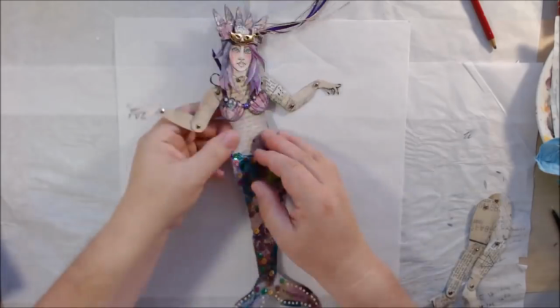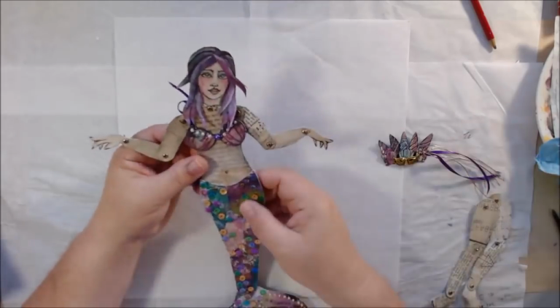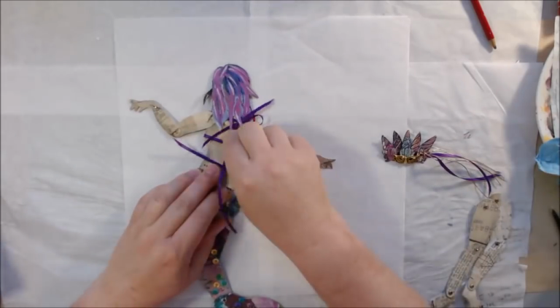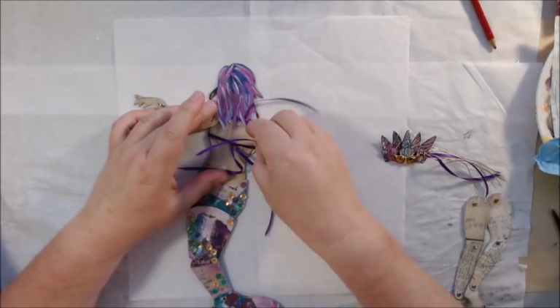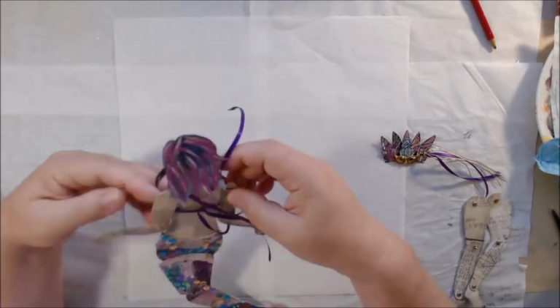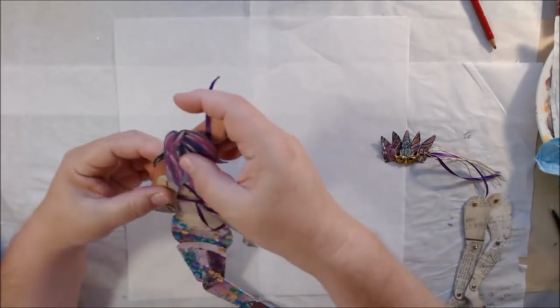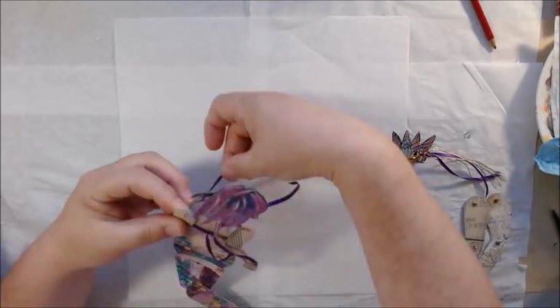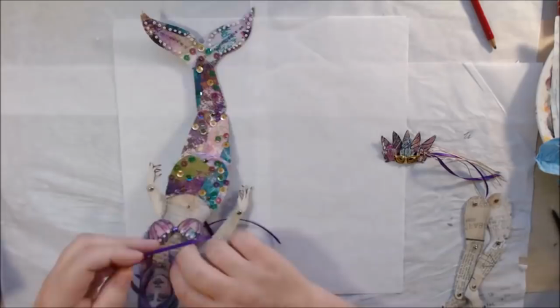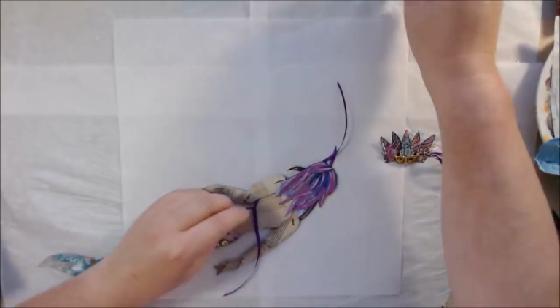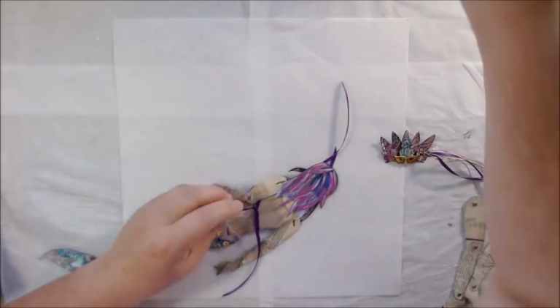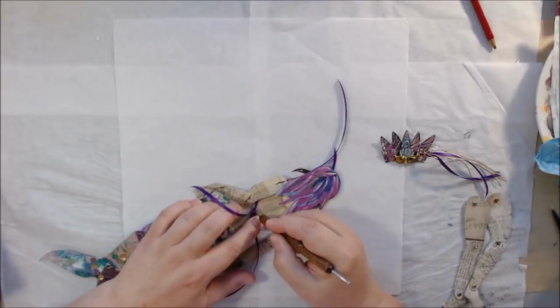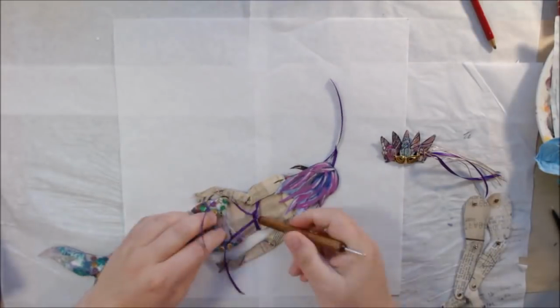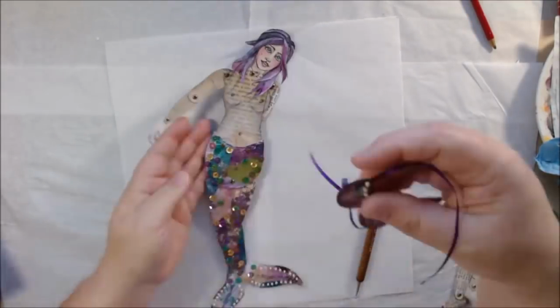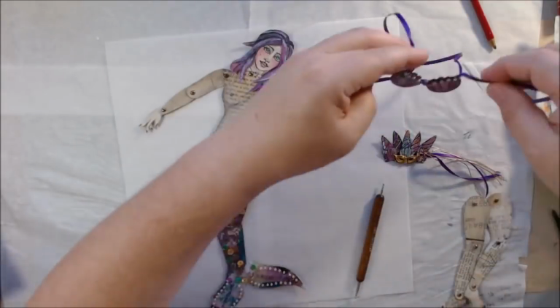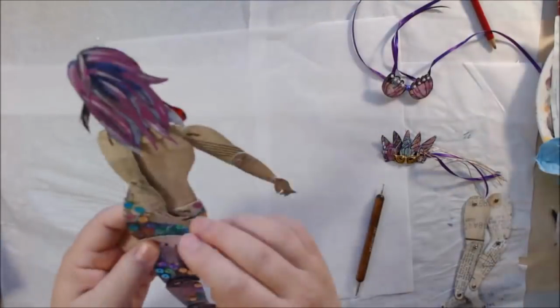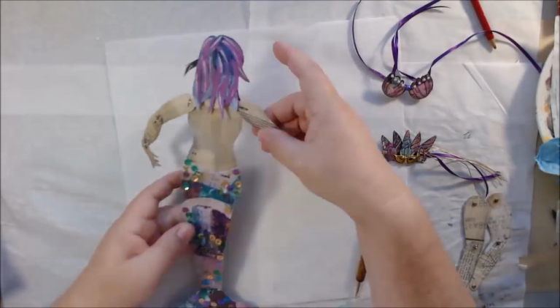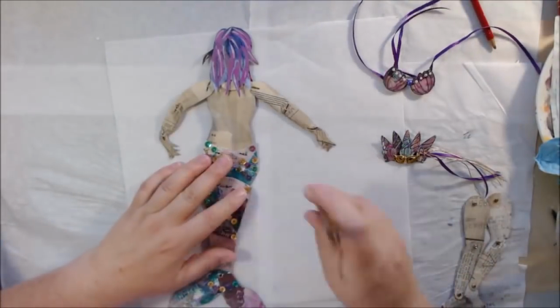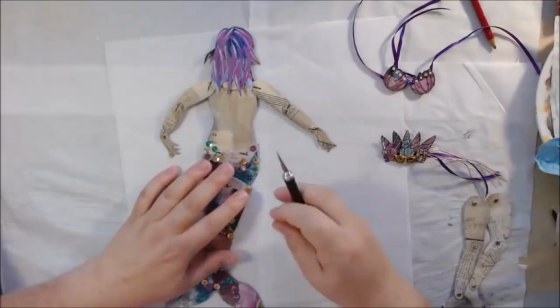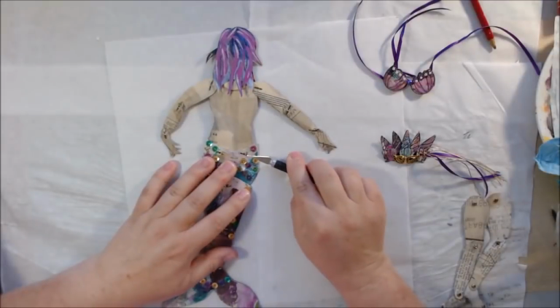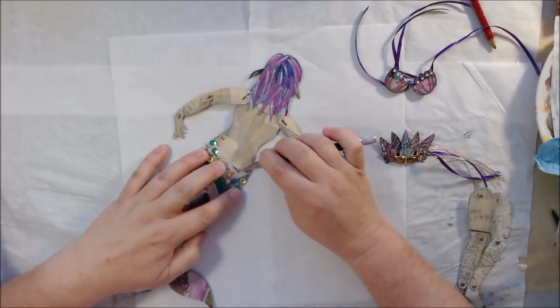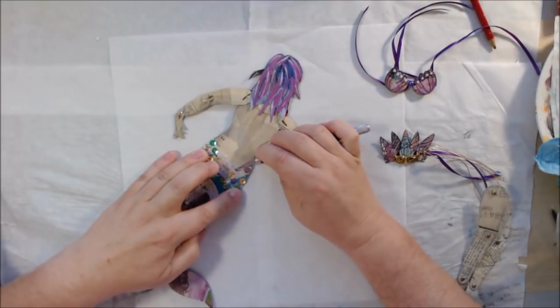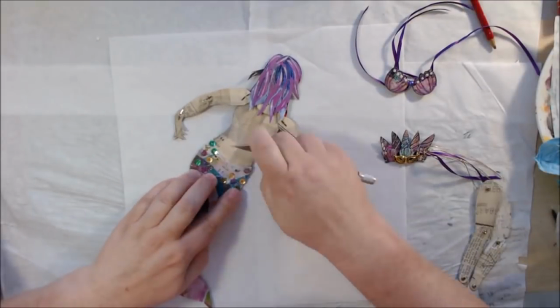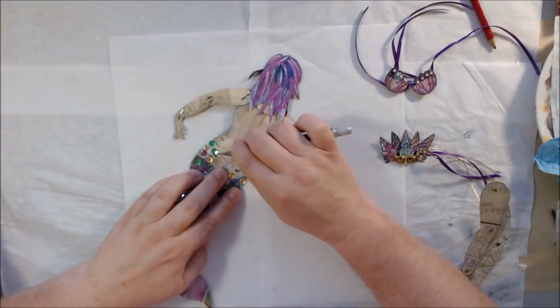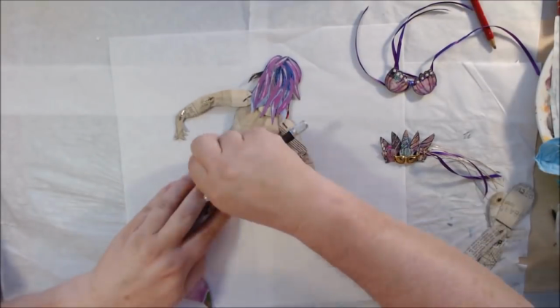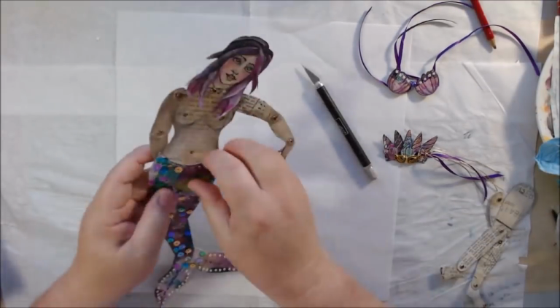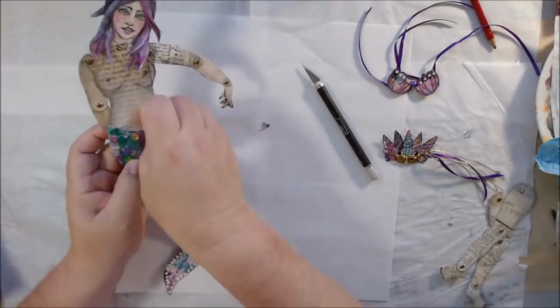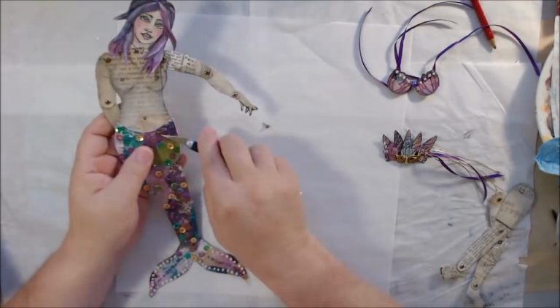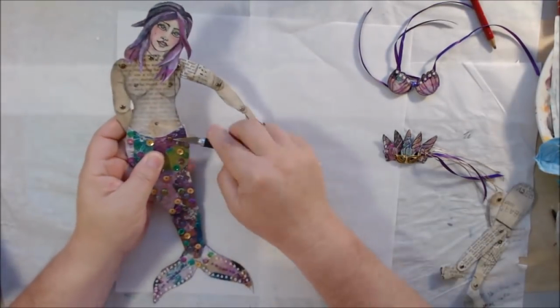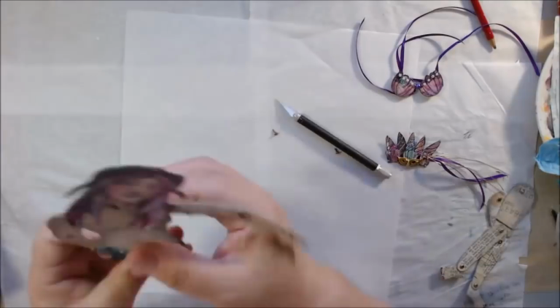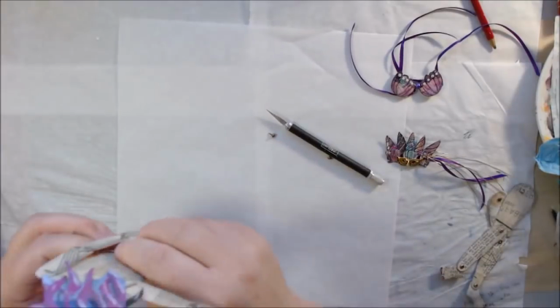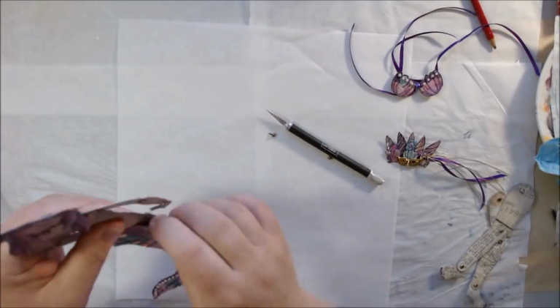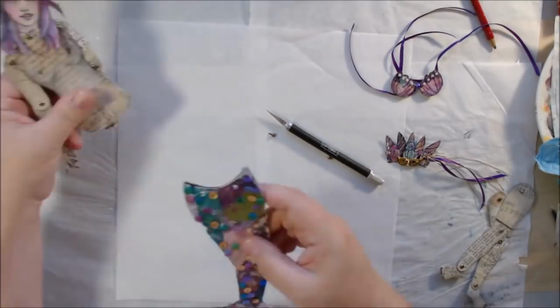Hello everyone, it's Shel C from PaperOcotilloStudio, and today I'm sharing part two of the mermaid paper doll I made for a swap group on Facebook.